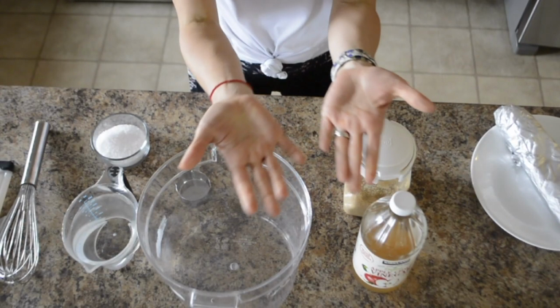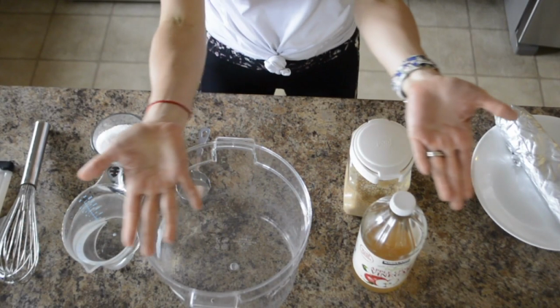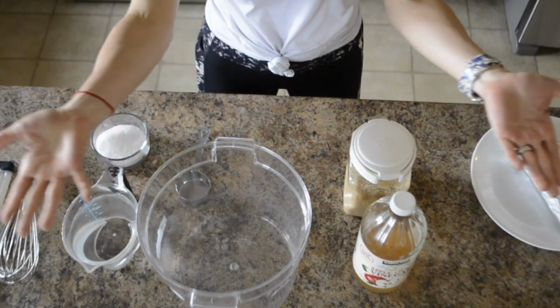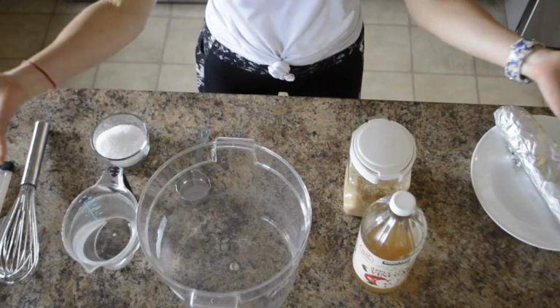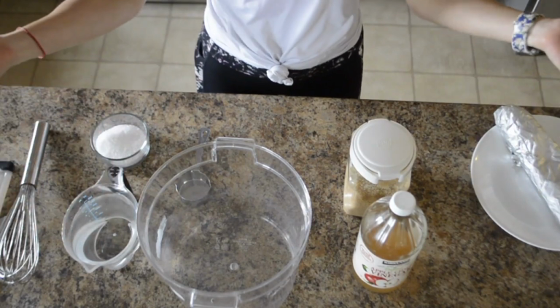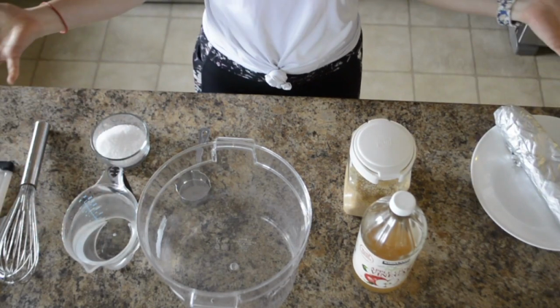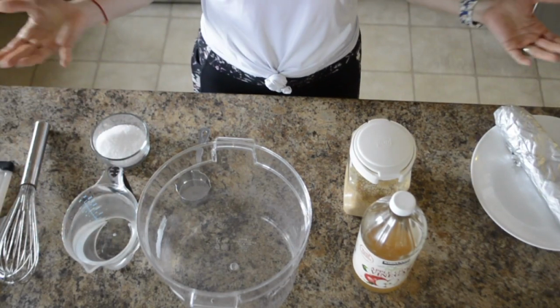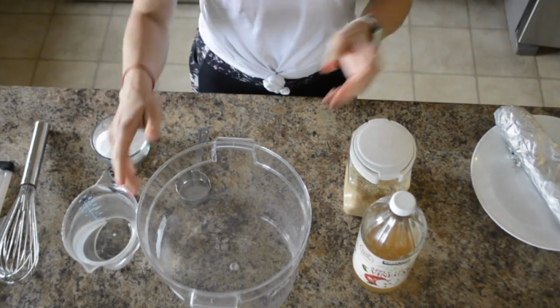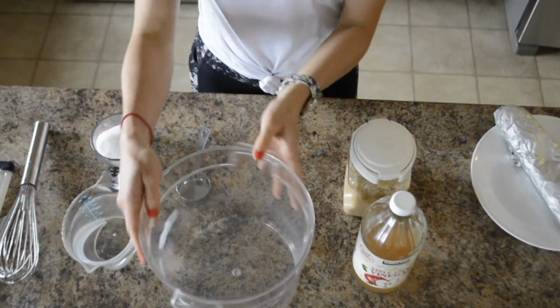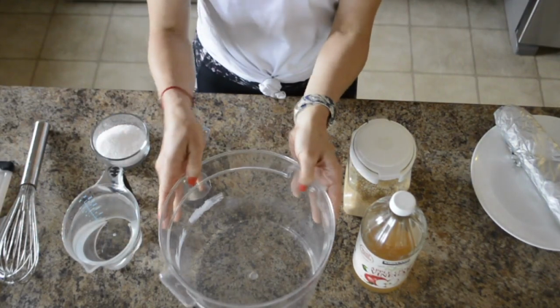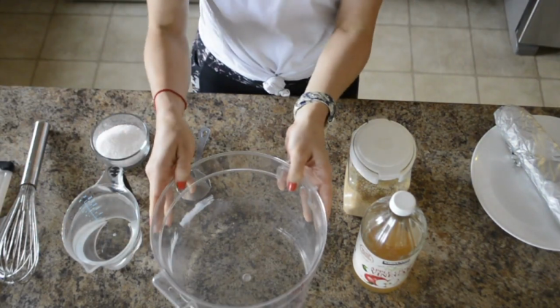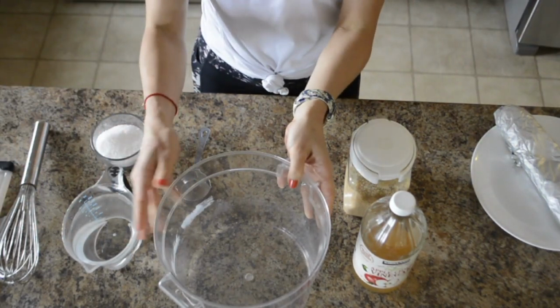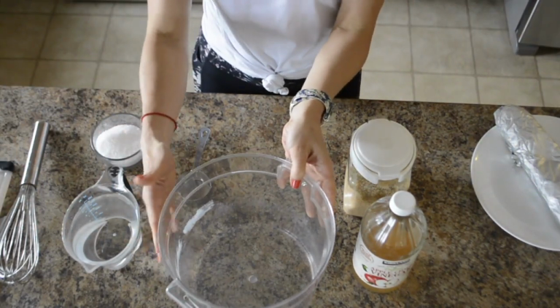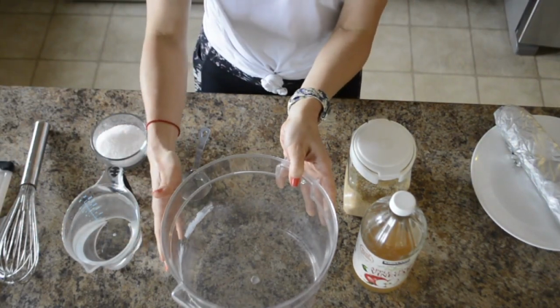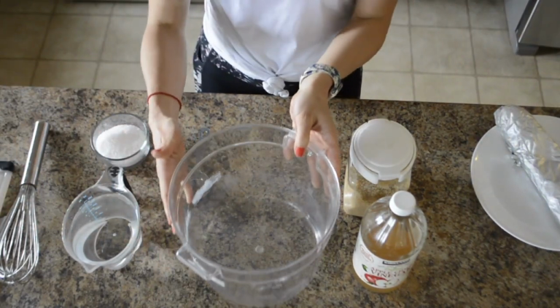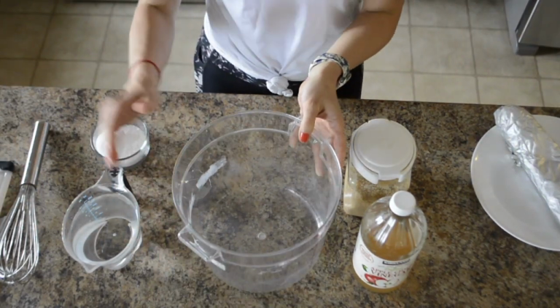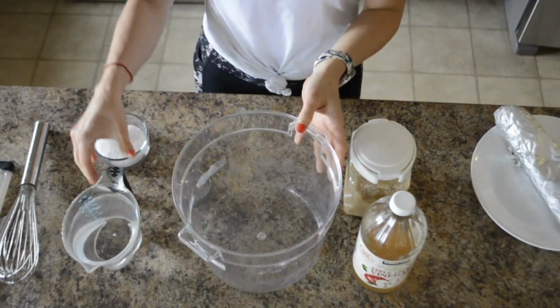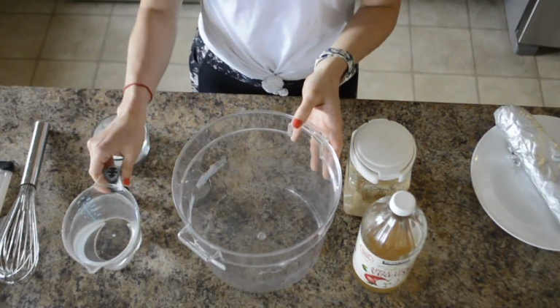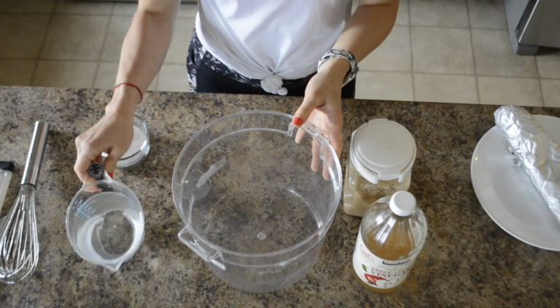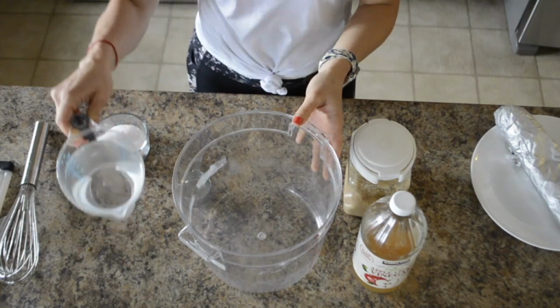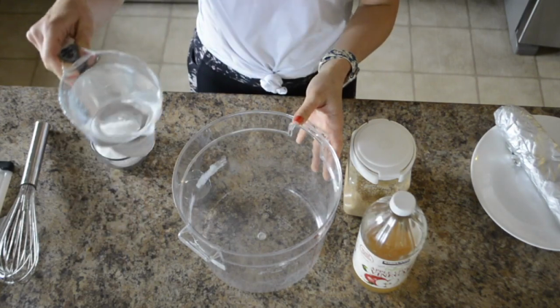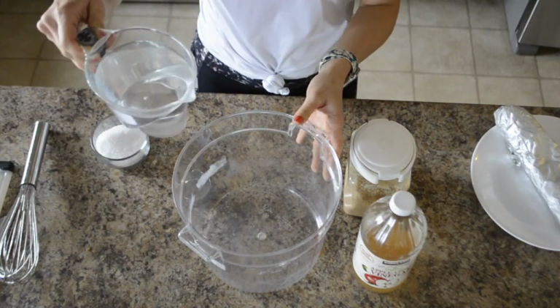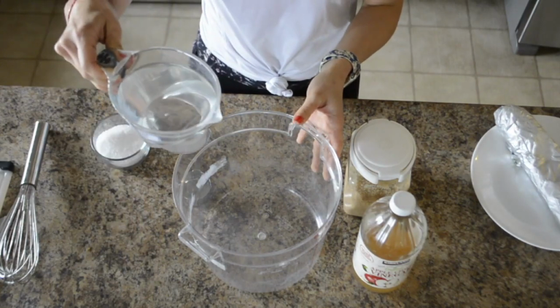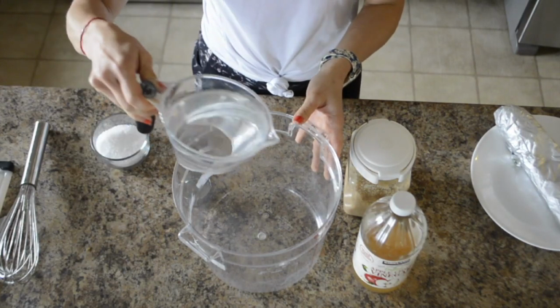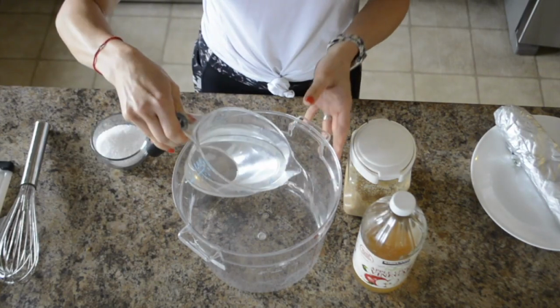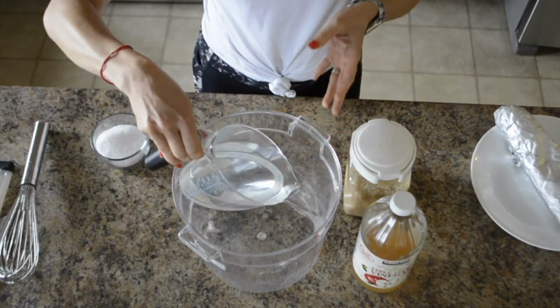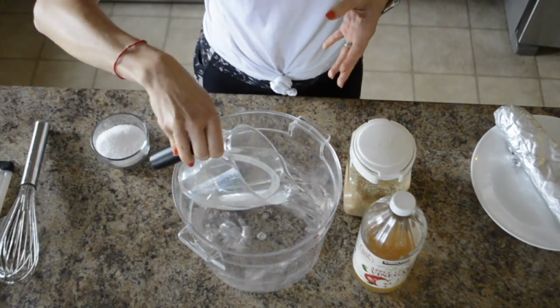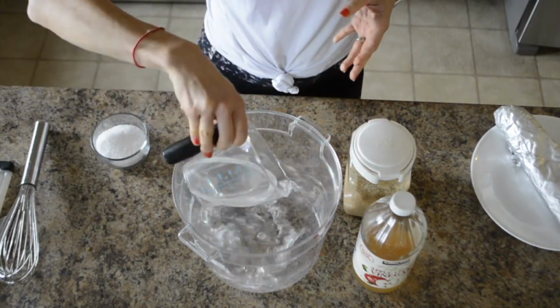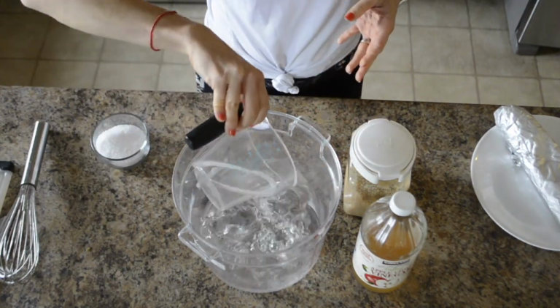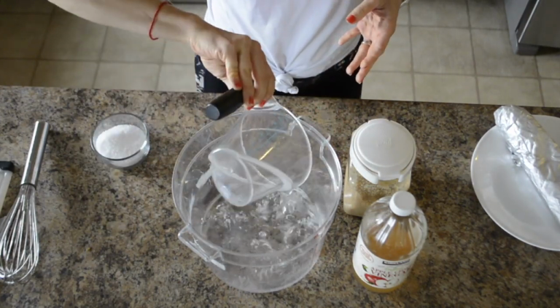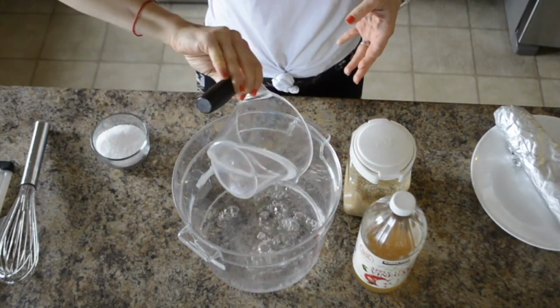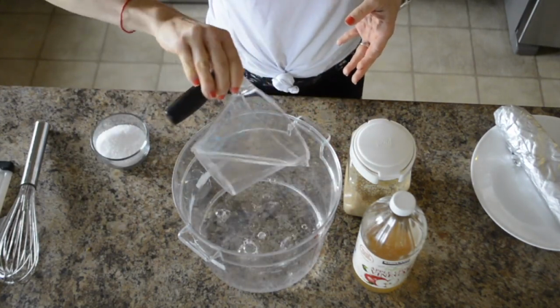Super simple meat brine! First you need a big container. Next, two cups of water — pour it in there.